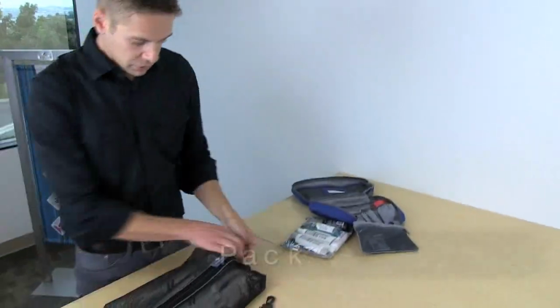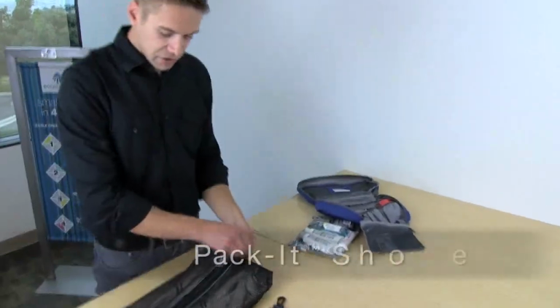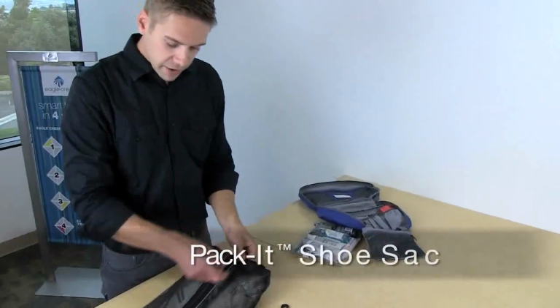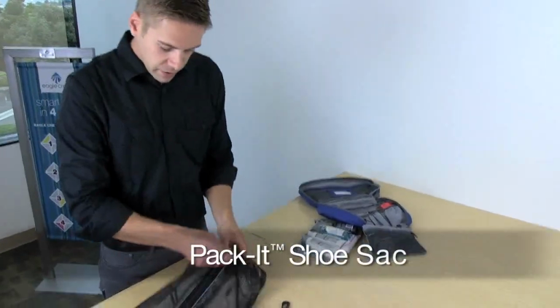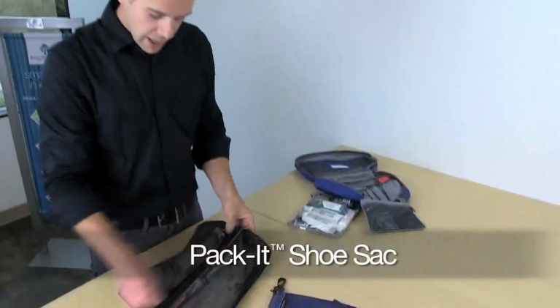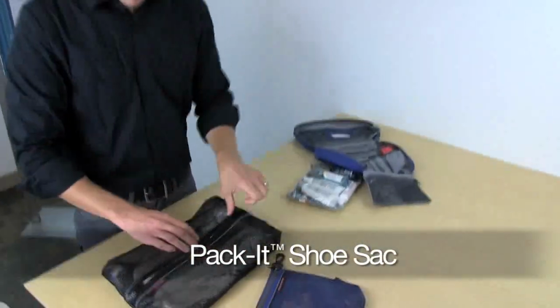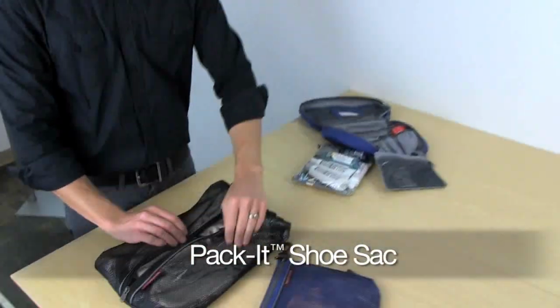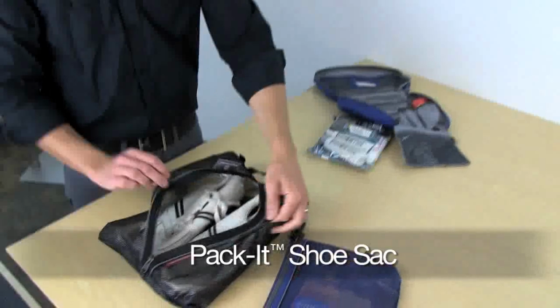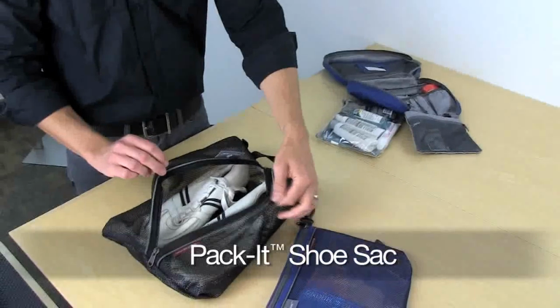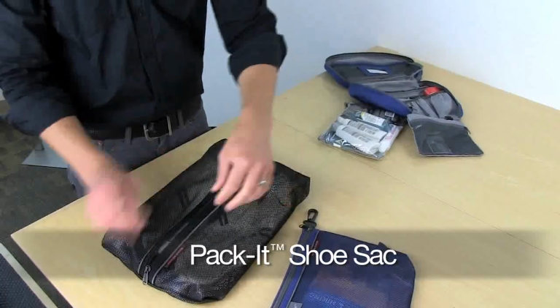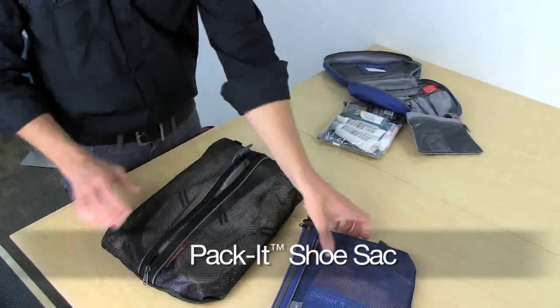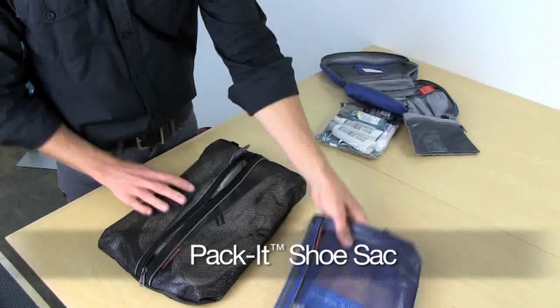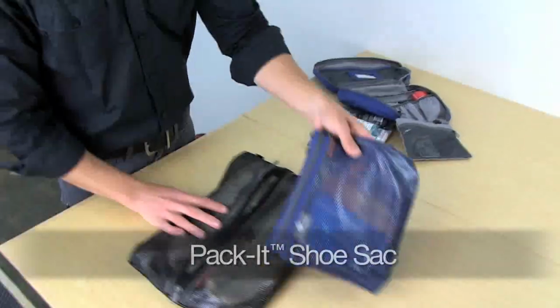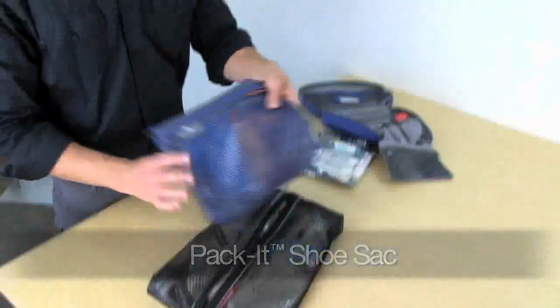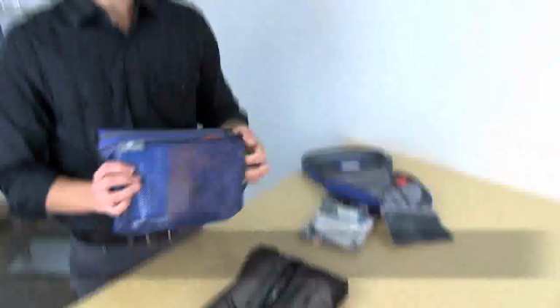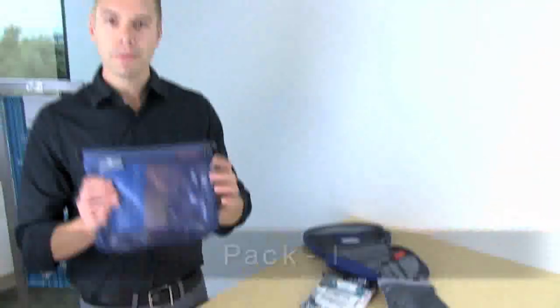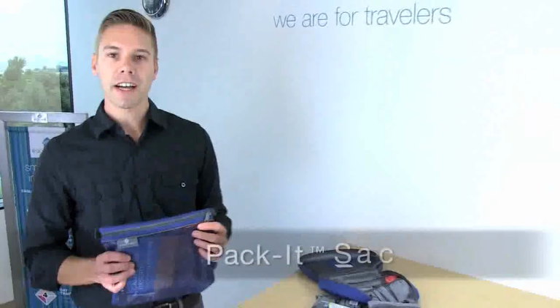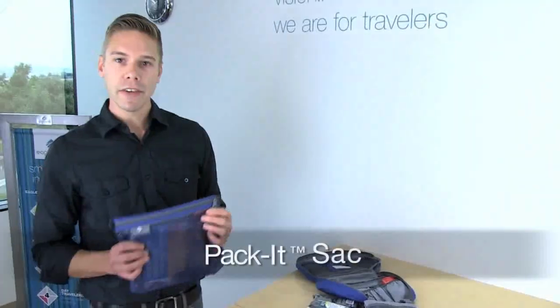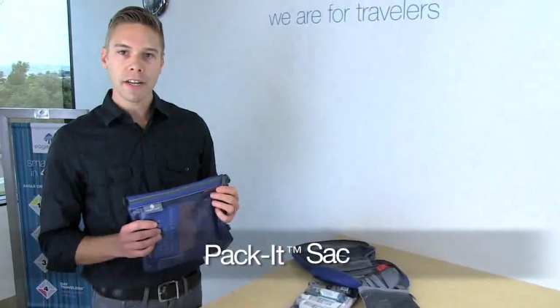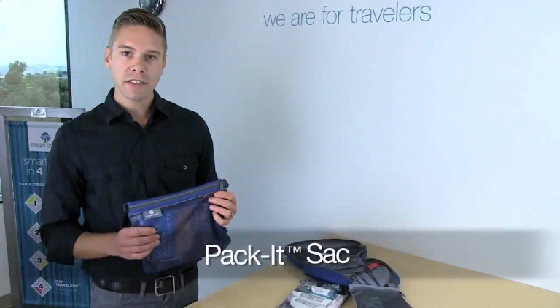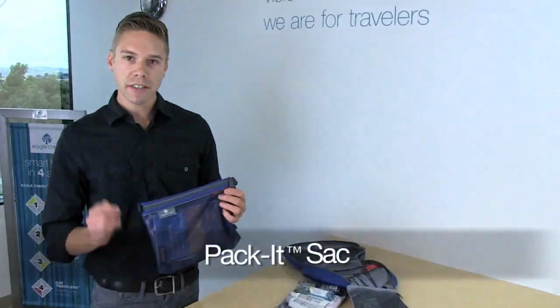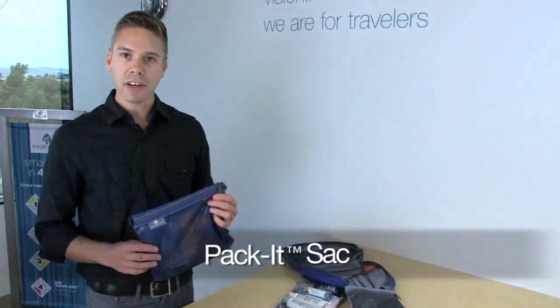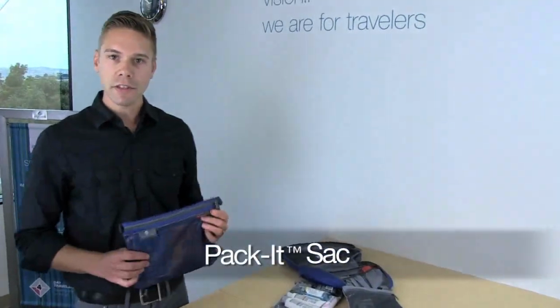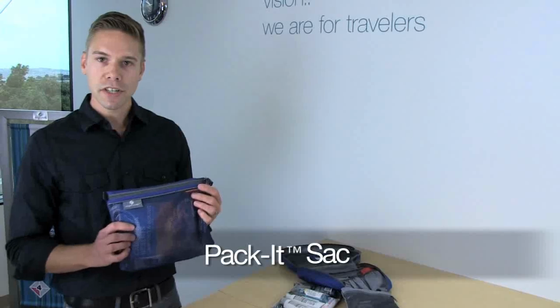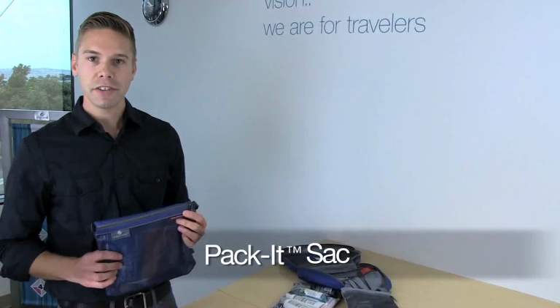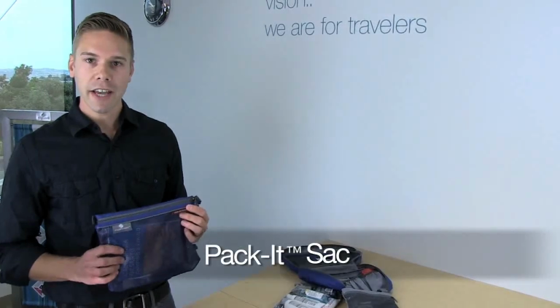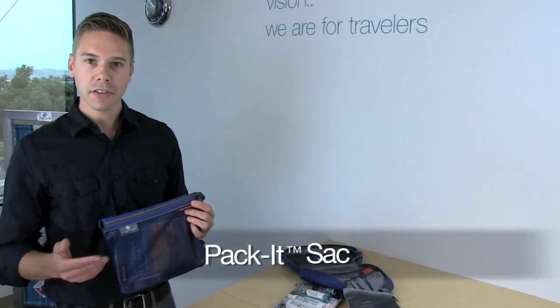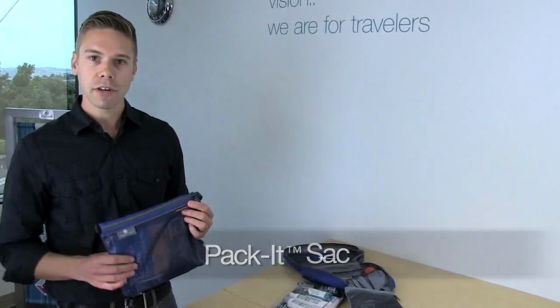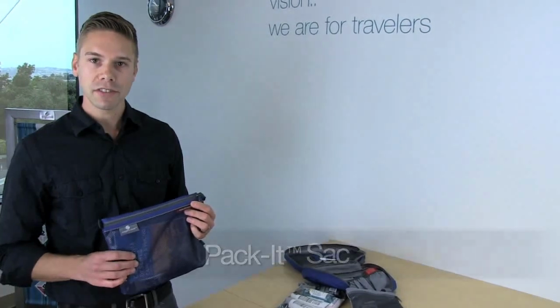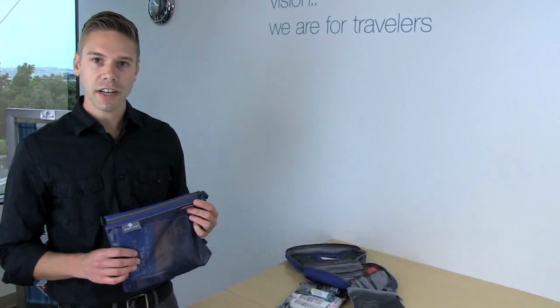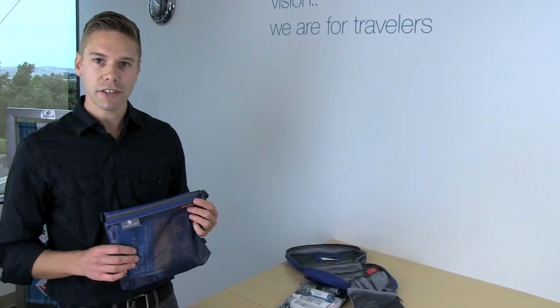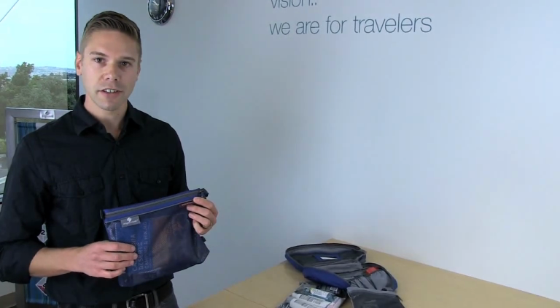In the shoe sack I have a pair of tennis shoes, and in the medium sack I have in-flight amenities like instant coffee and reading materials — it's also a great place to stash your electronics.